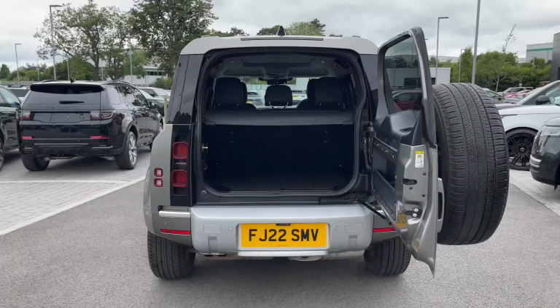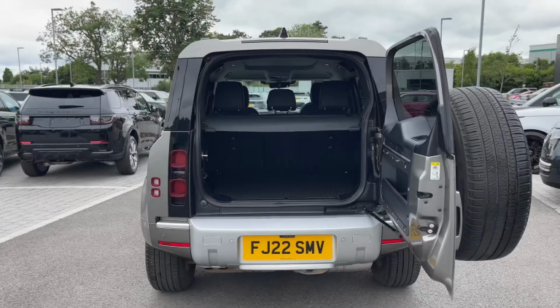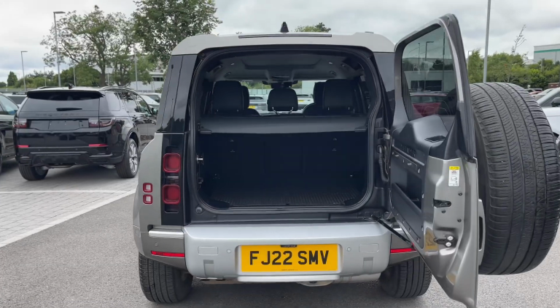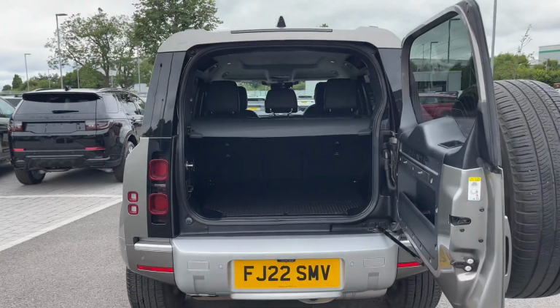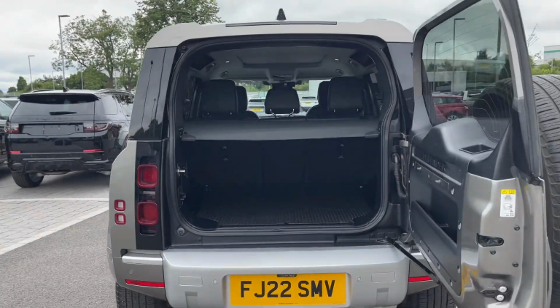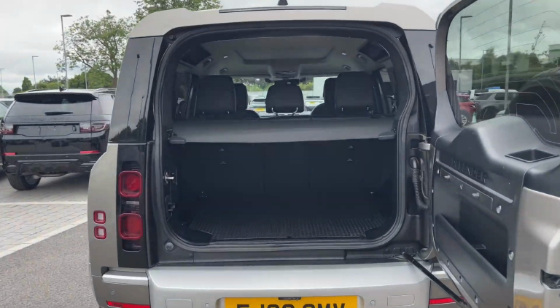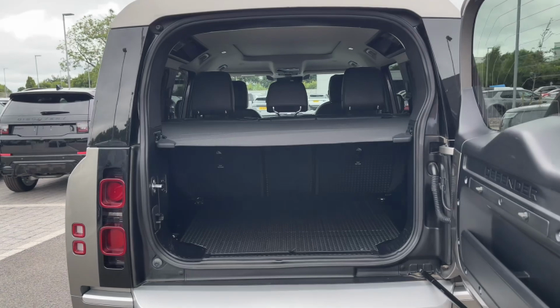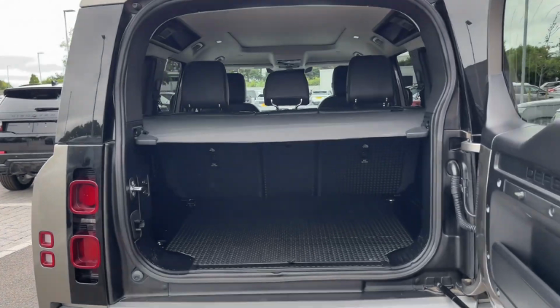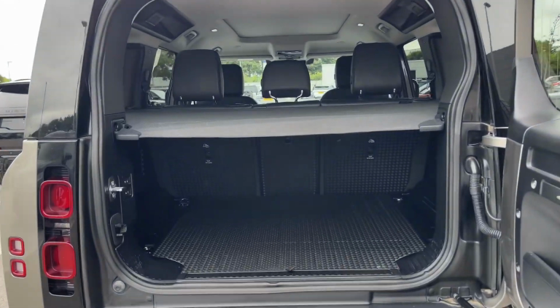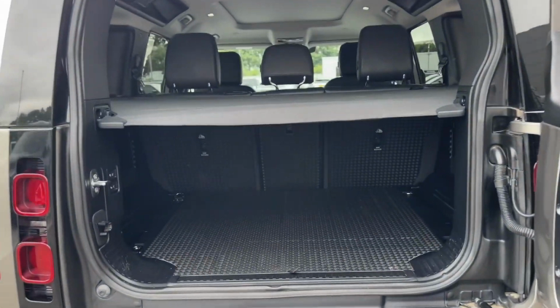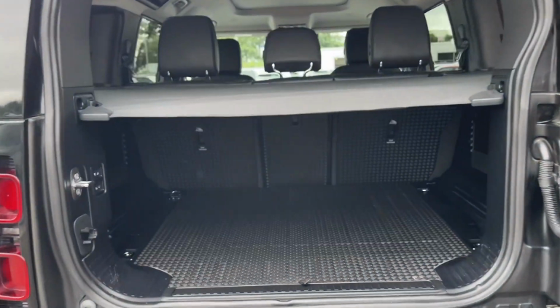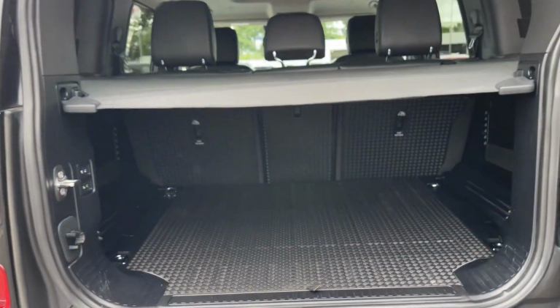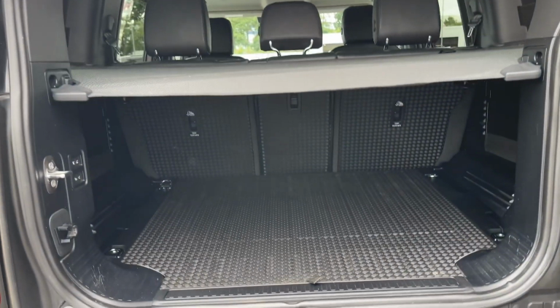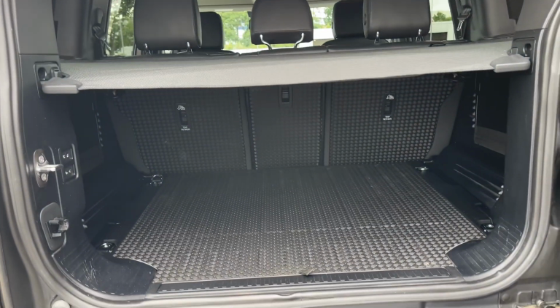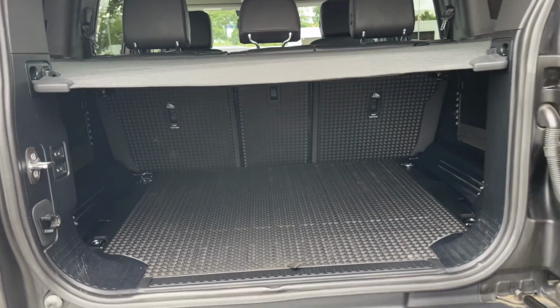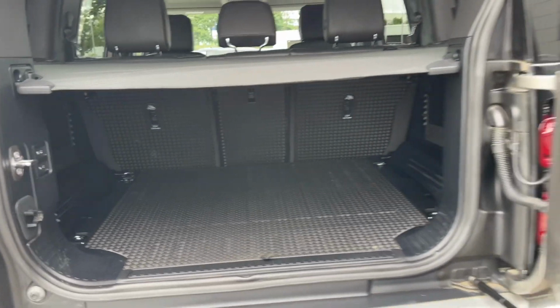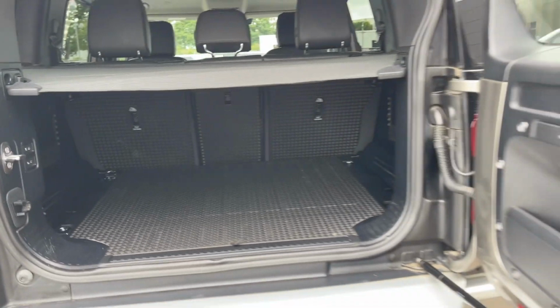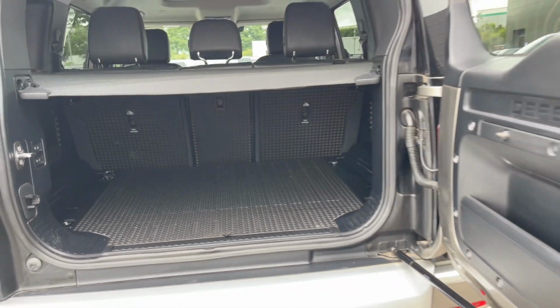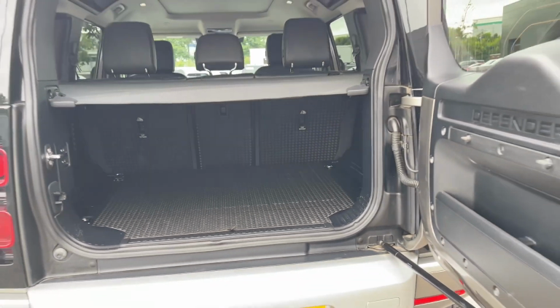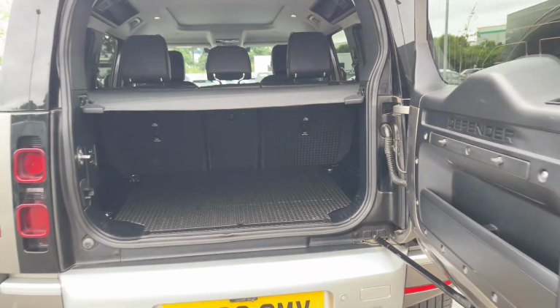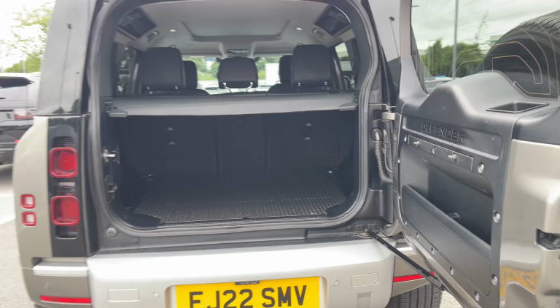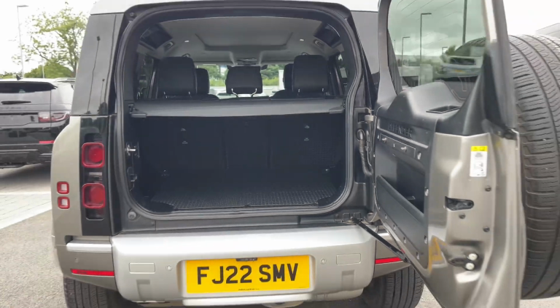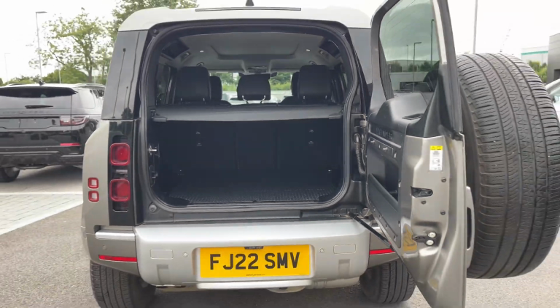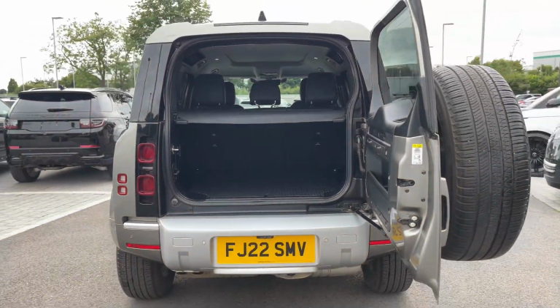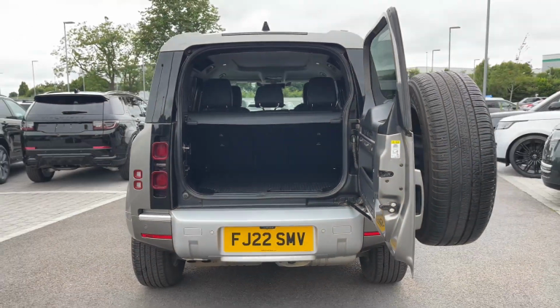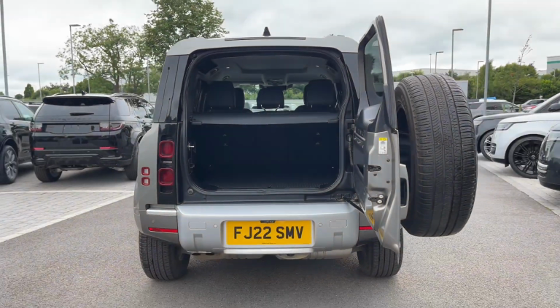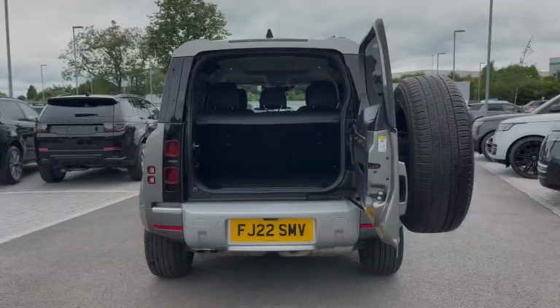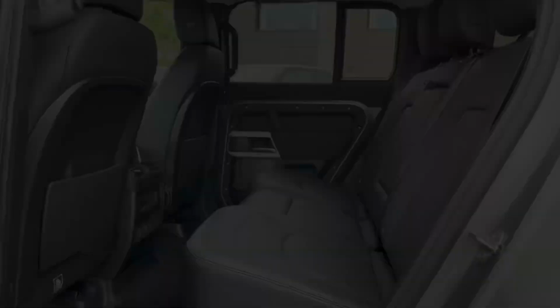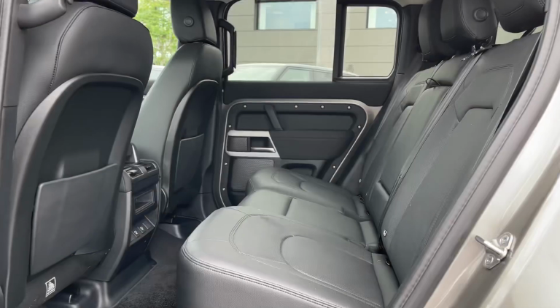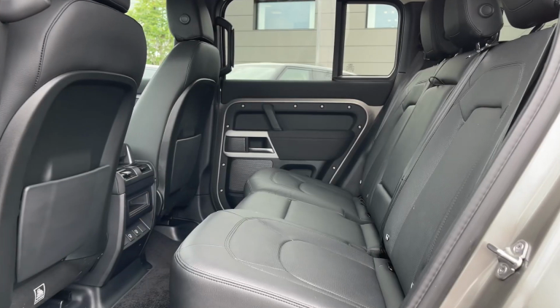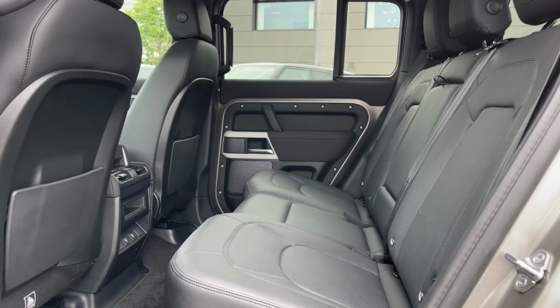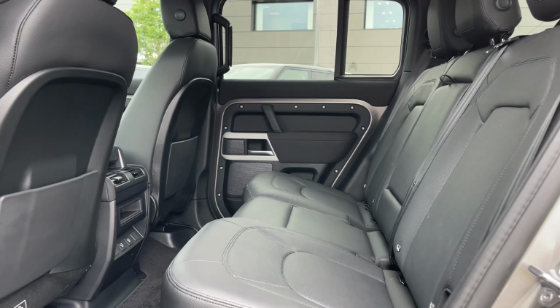Opening the side-hinged tailgate reveals an open and versatile area, nicely illuminated by the iconic Alpine roof lights. This hardy and utilitarian space is ready for whatever life throws at you, and can even be increased in size by folding the rear seats forward.